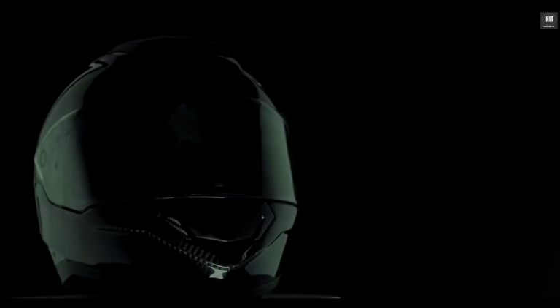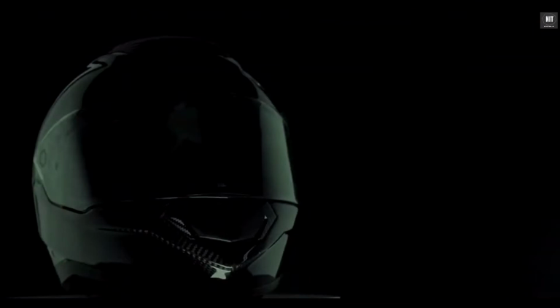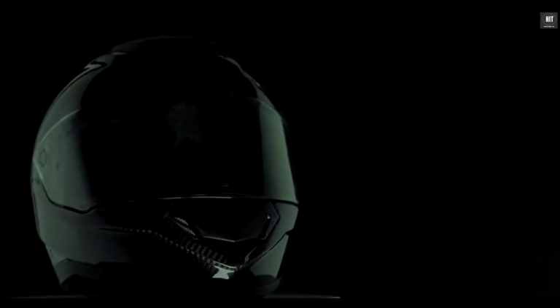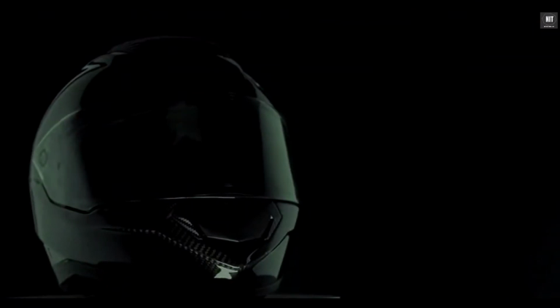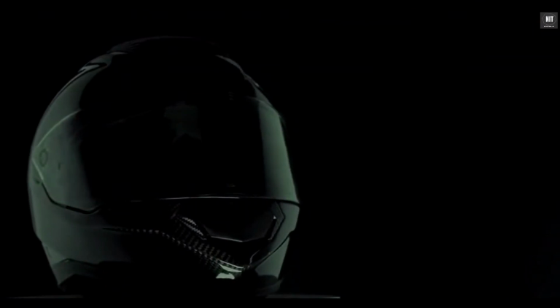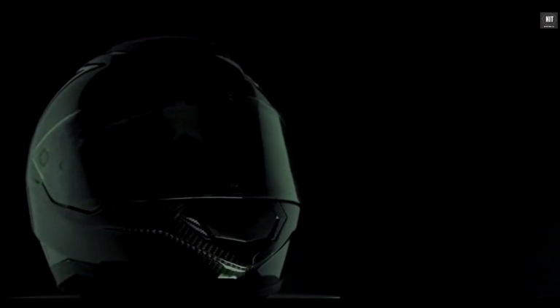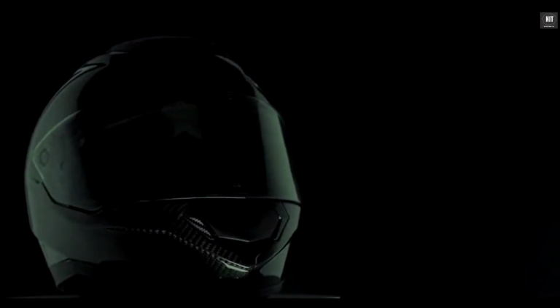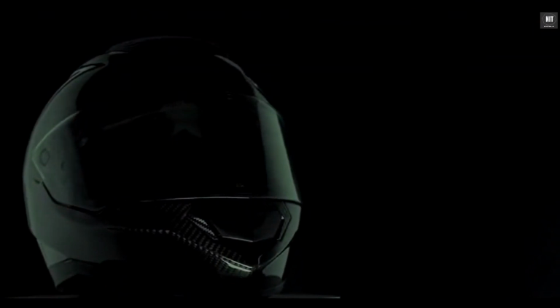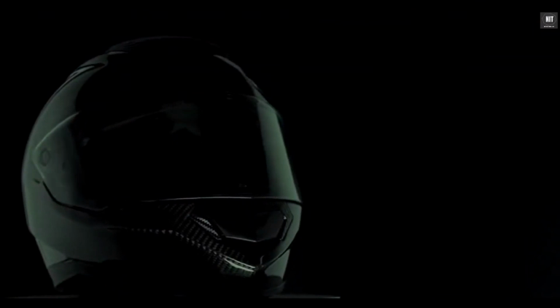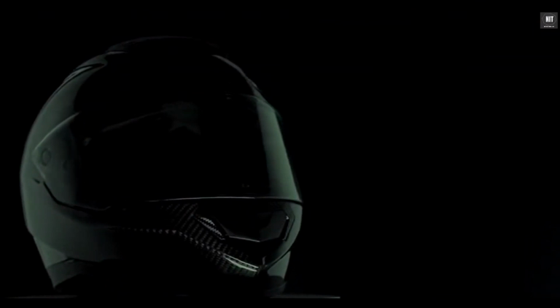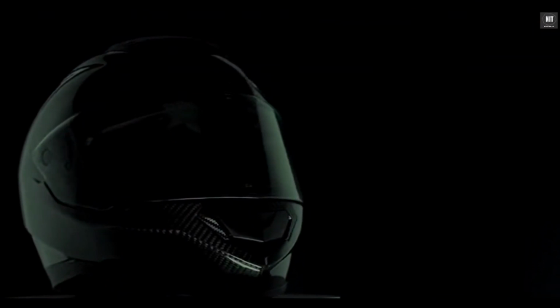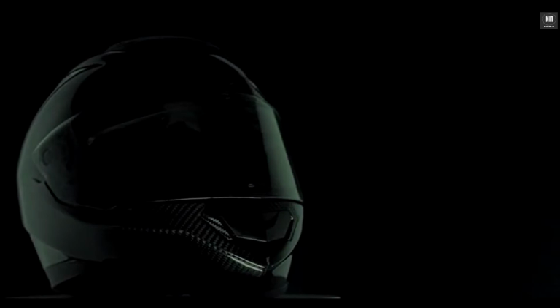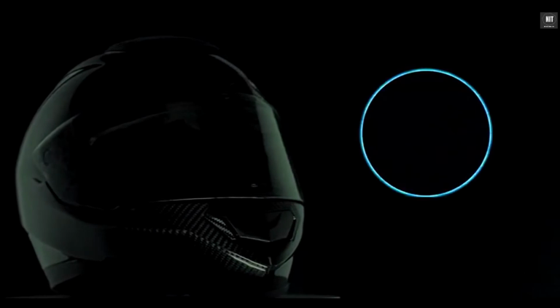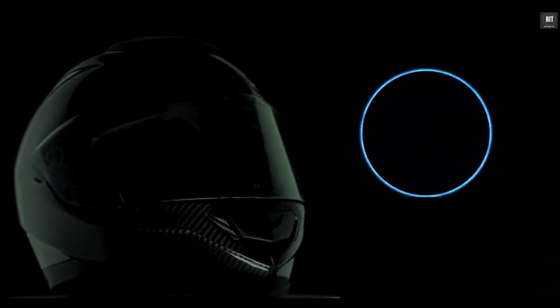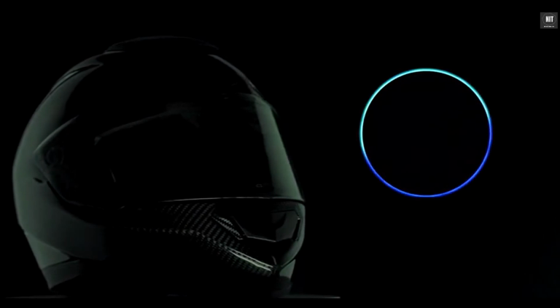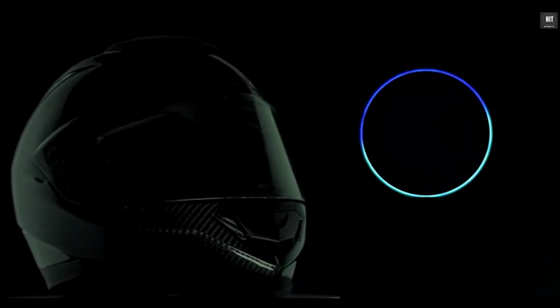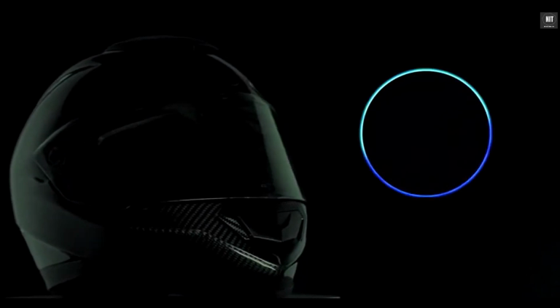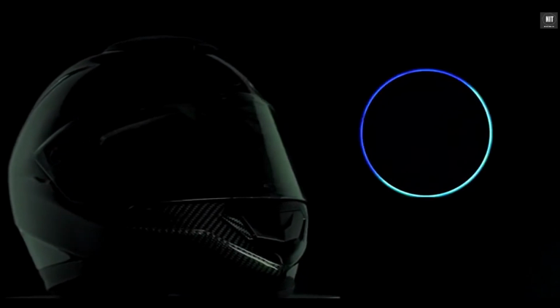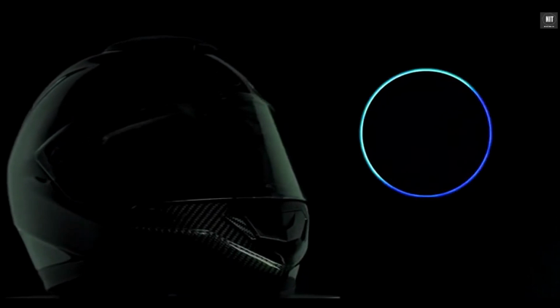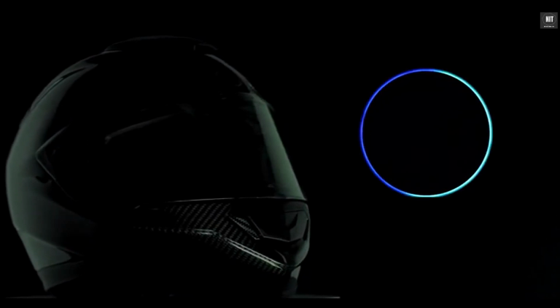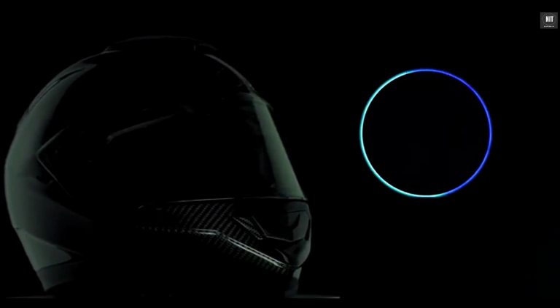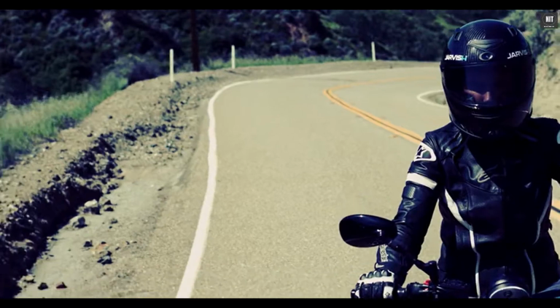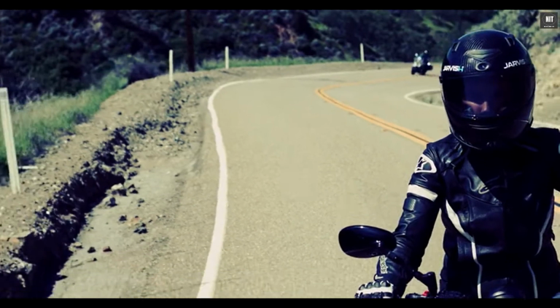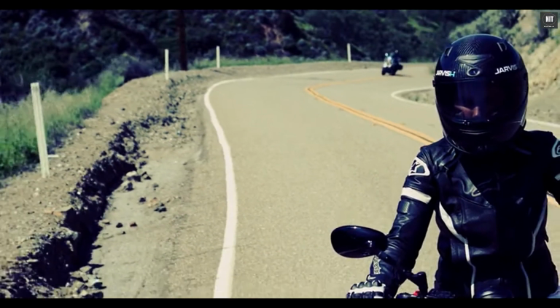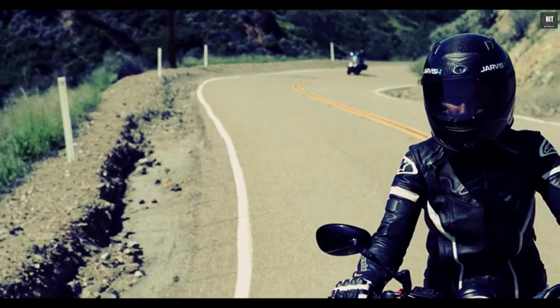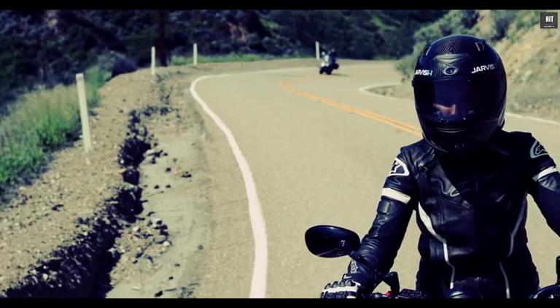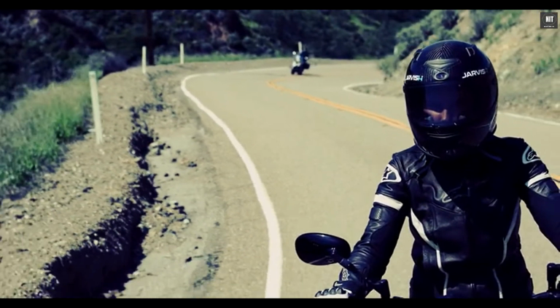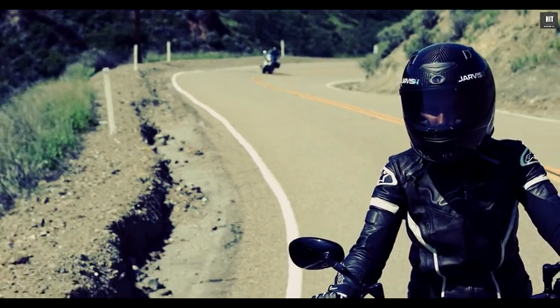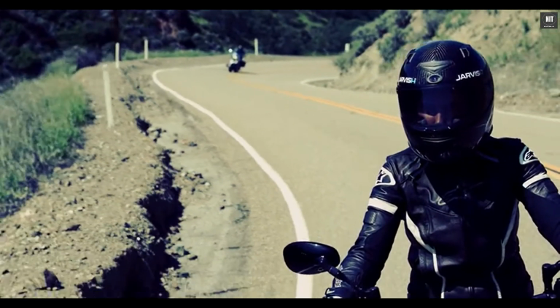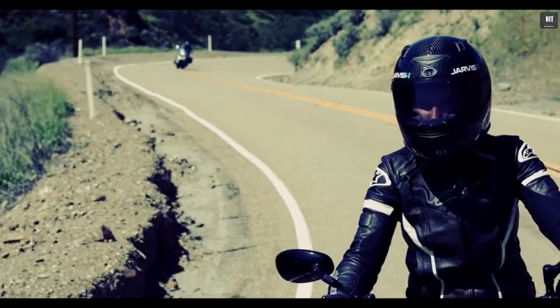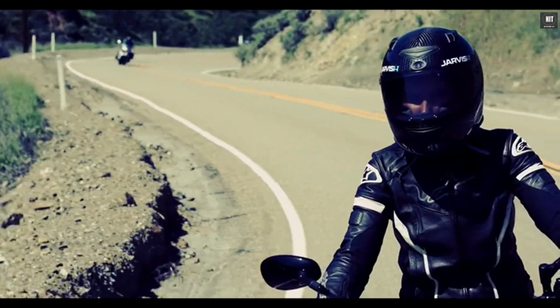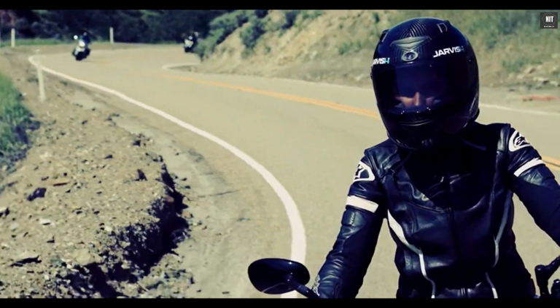I forgot to introduce our guest of honor. Hi, Alexa. Hey, it's great to be here. All these features and more can be controlled by voice command.